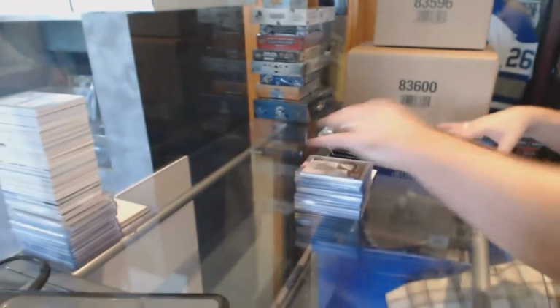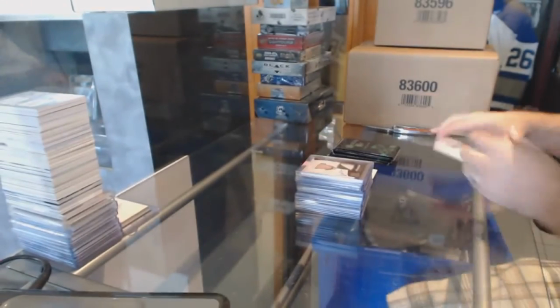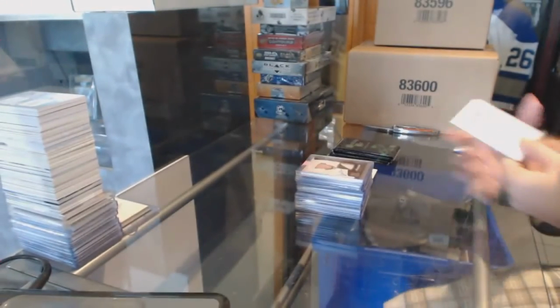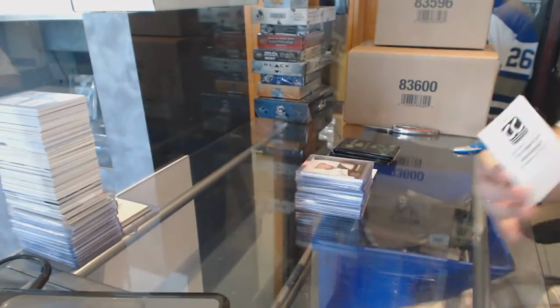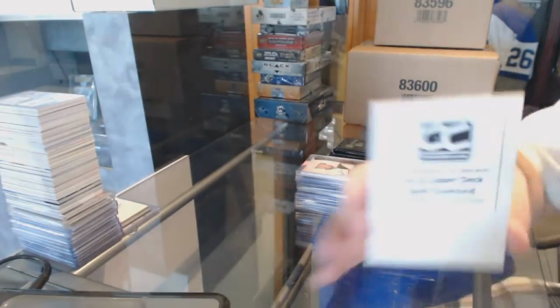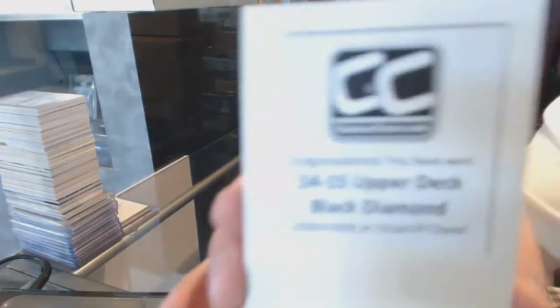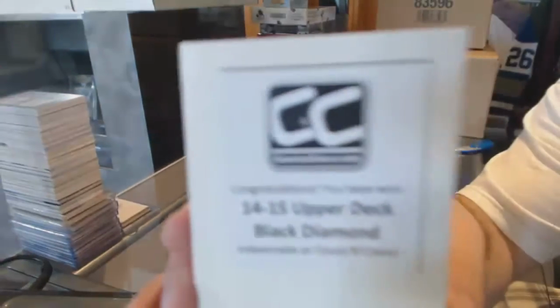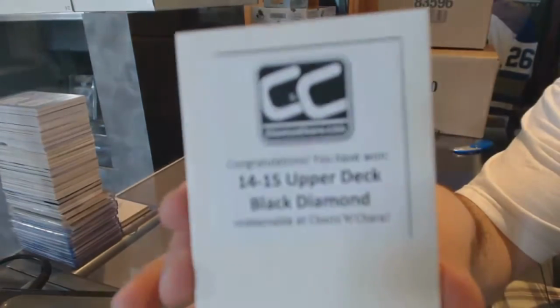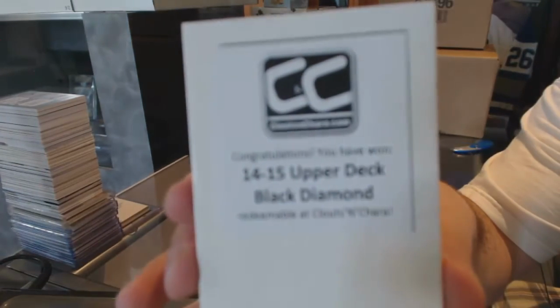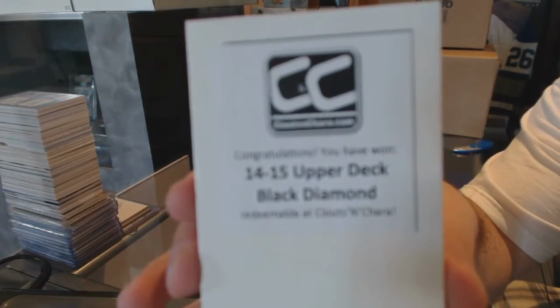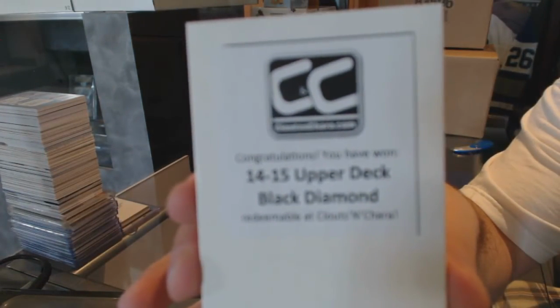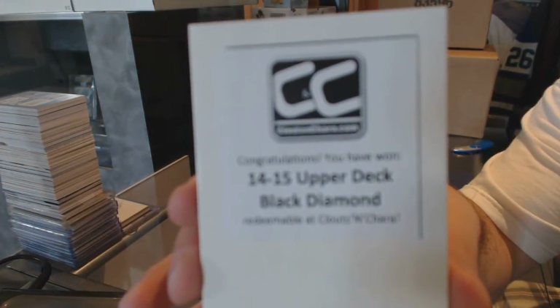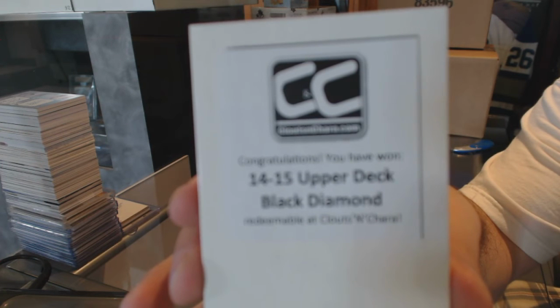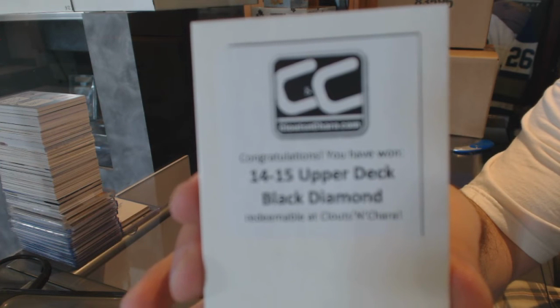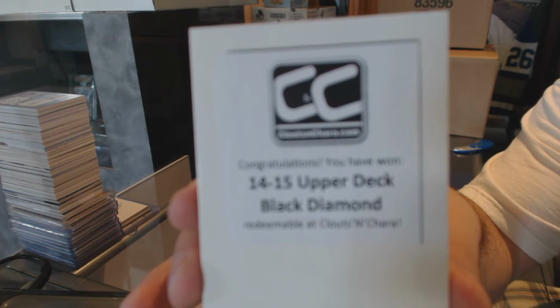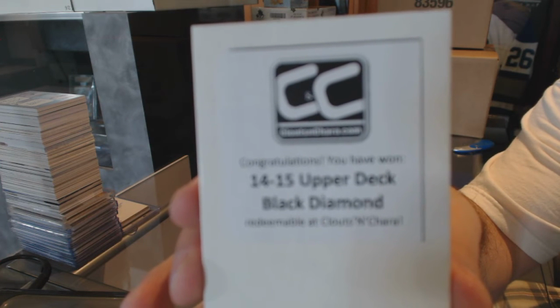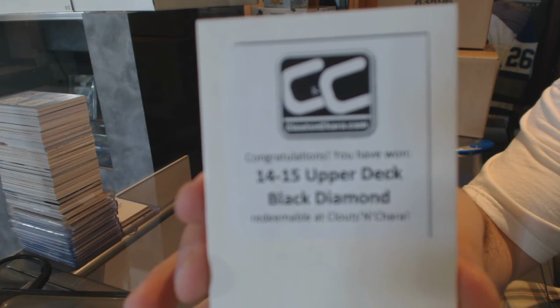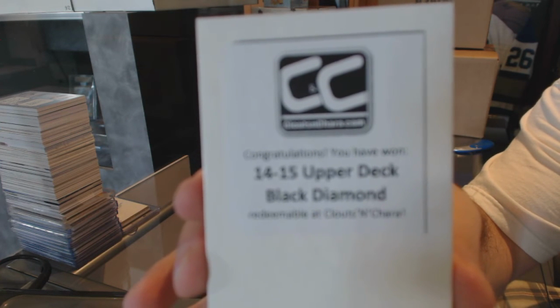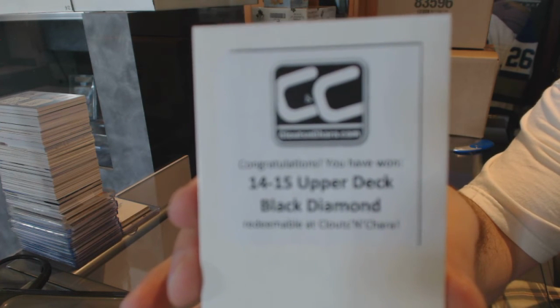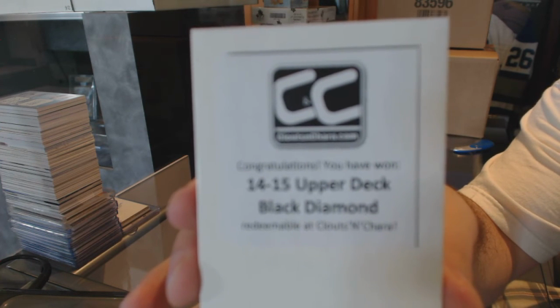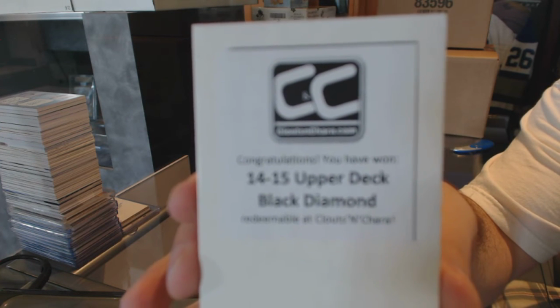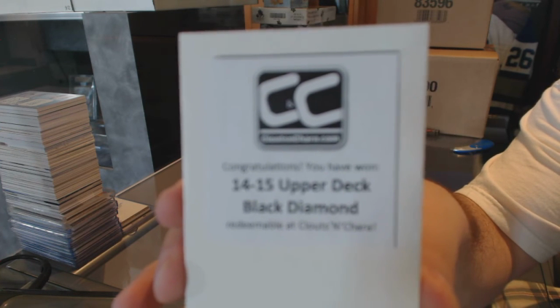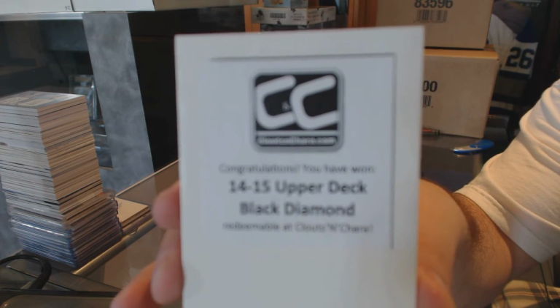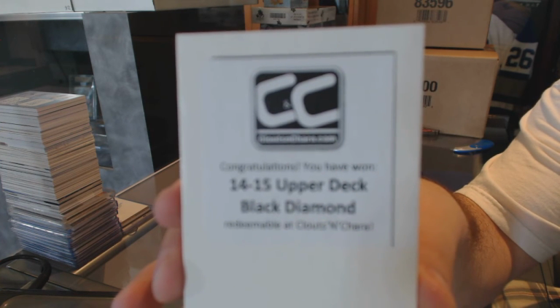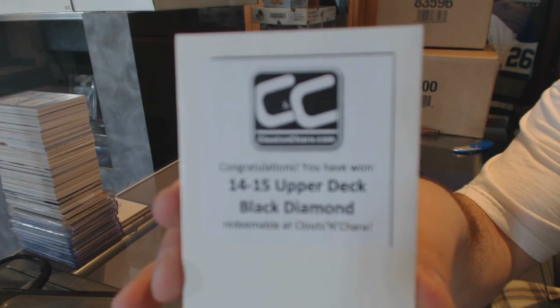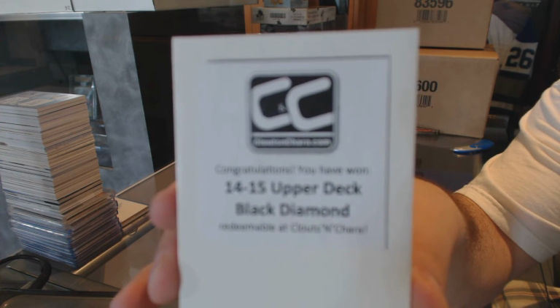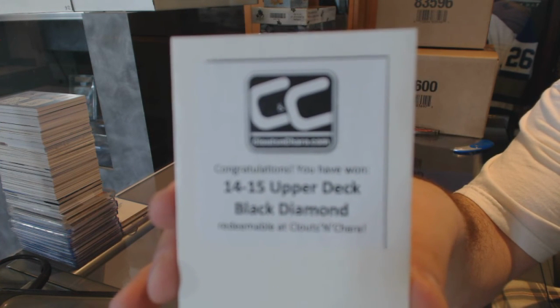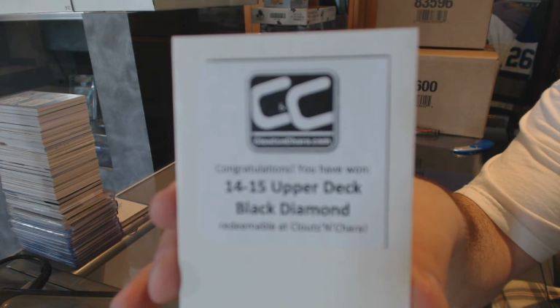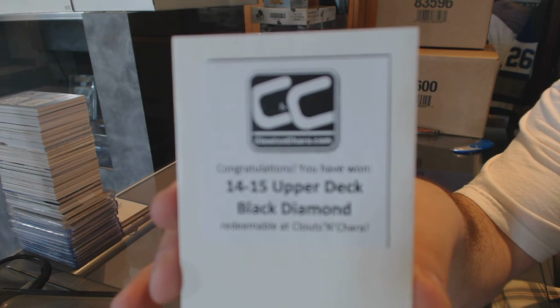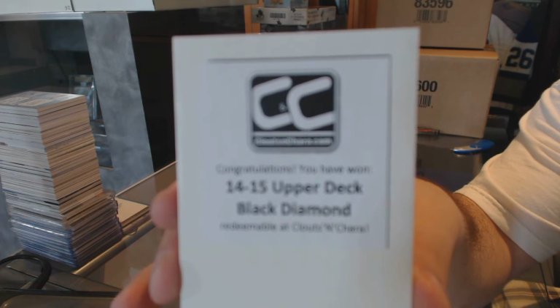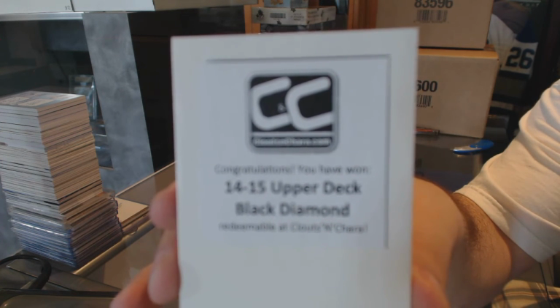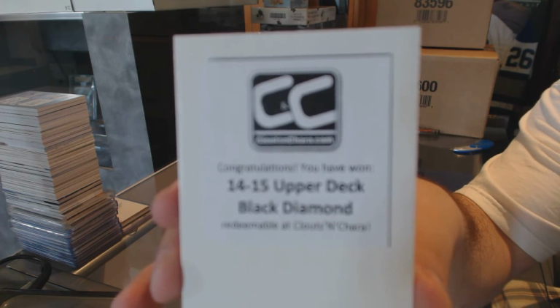And the box in this one is 14-15 Black Diamond.